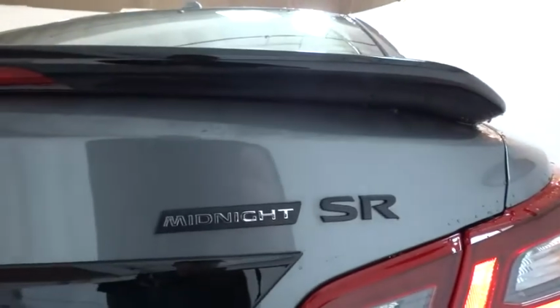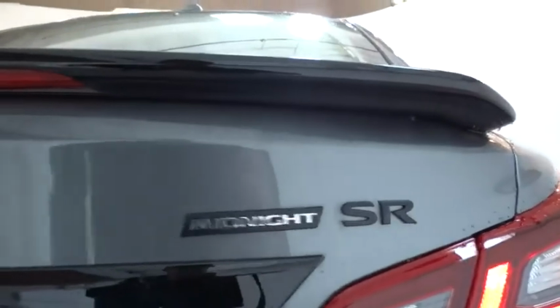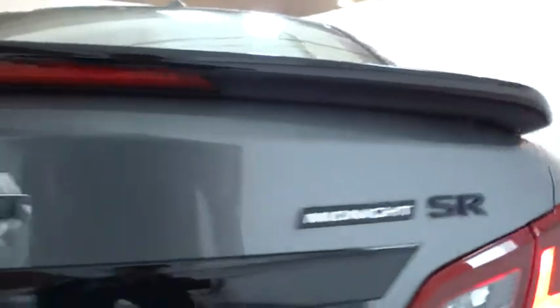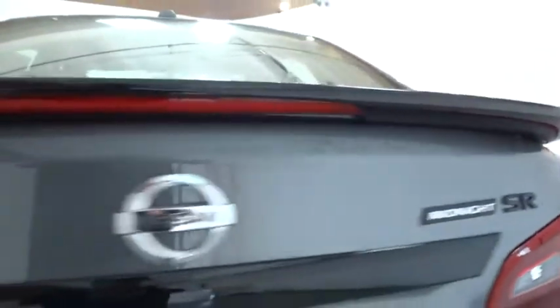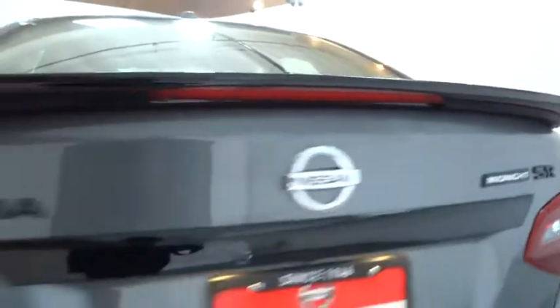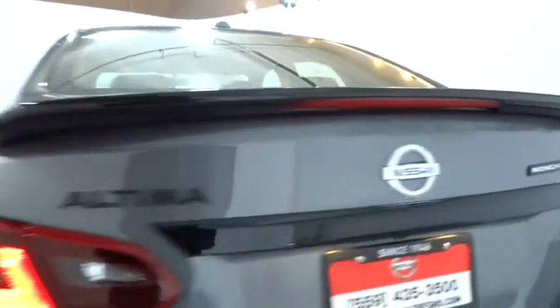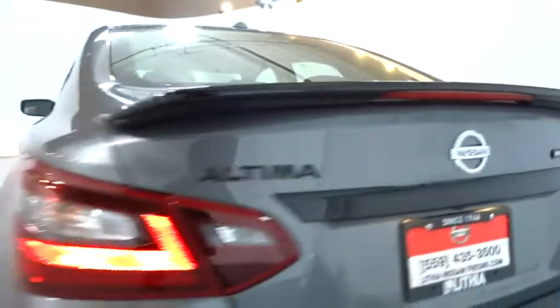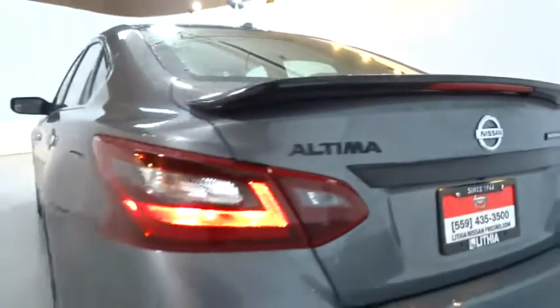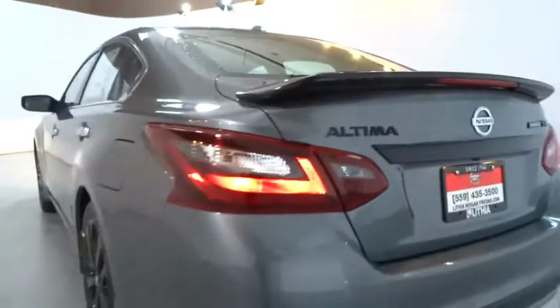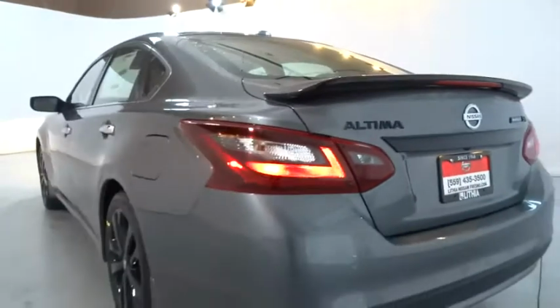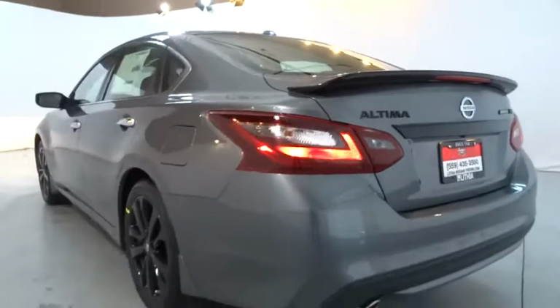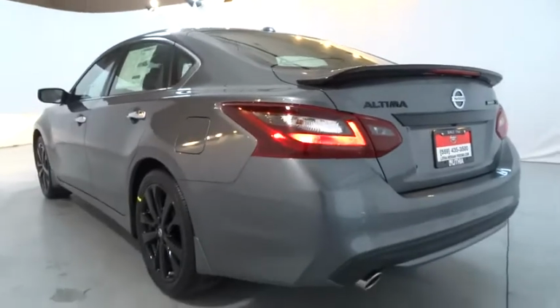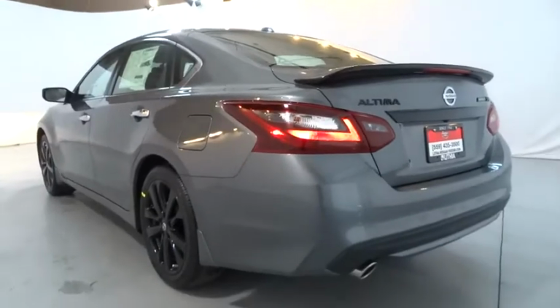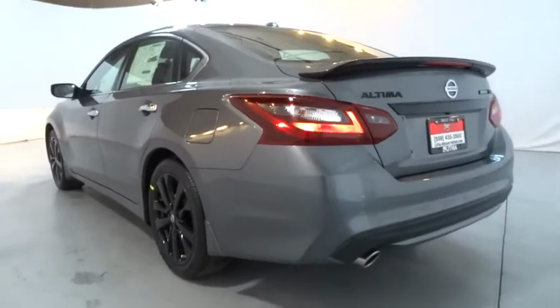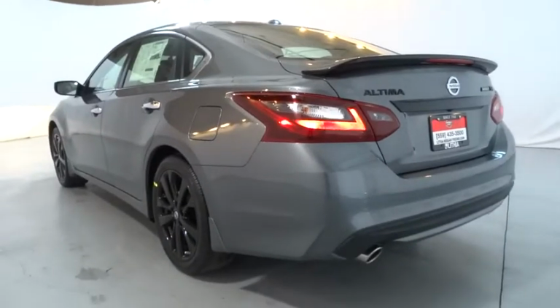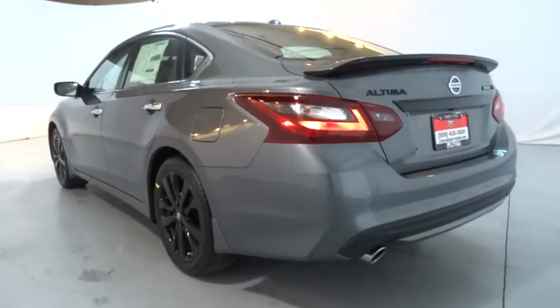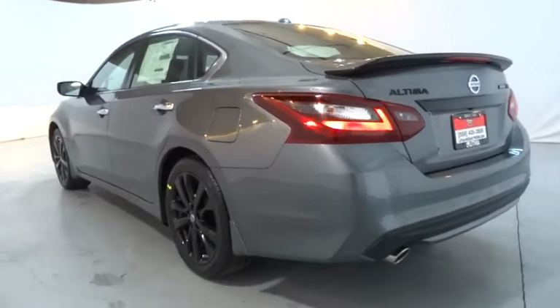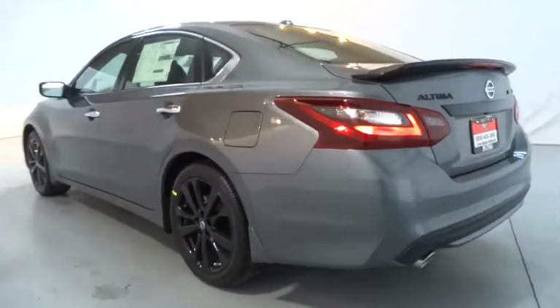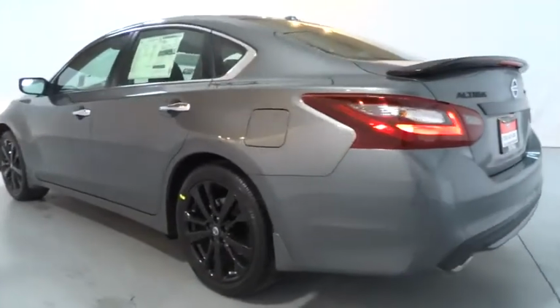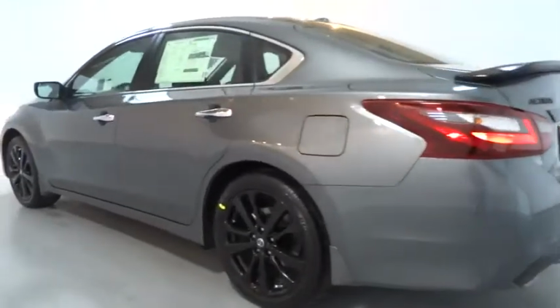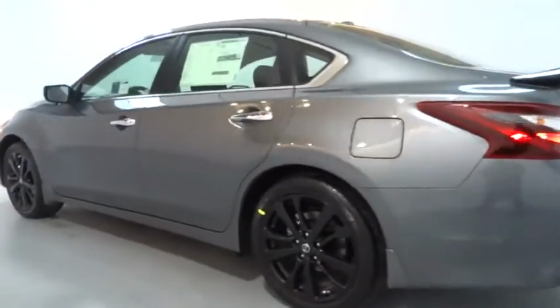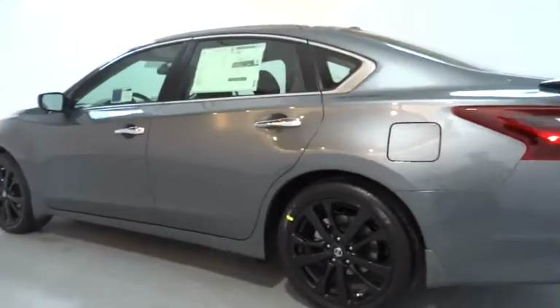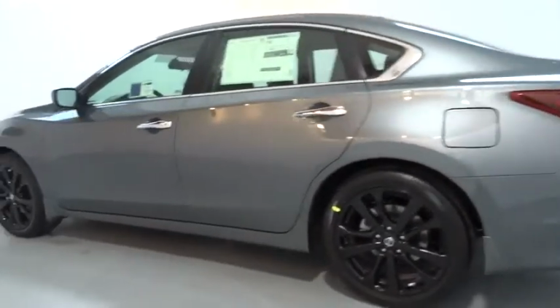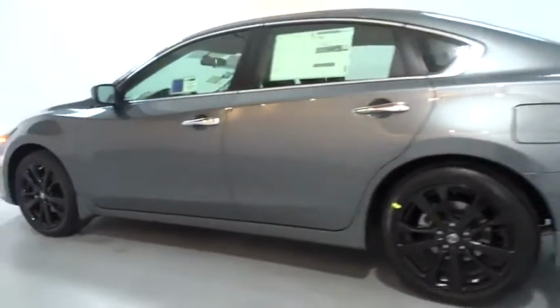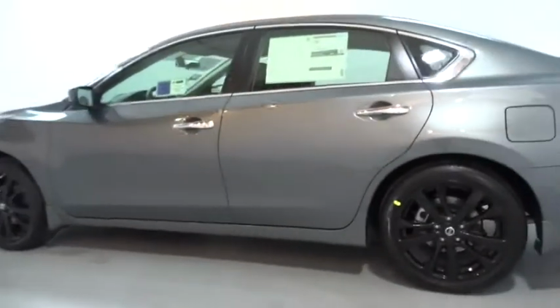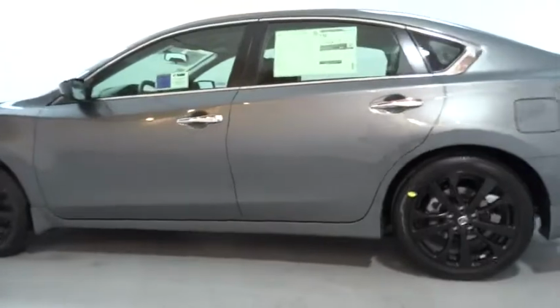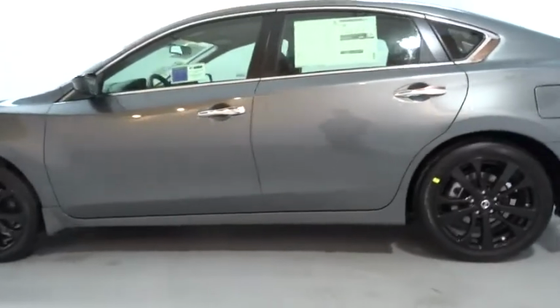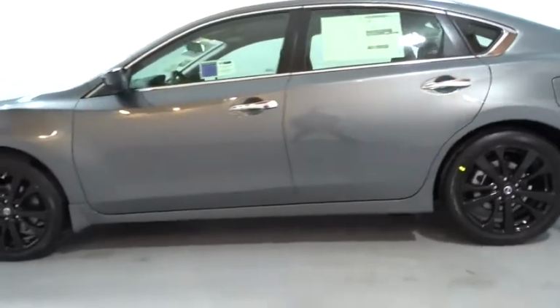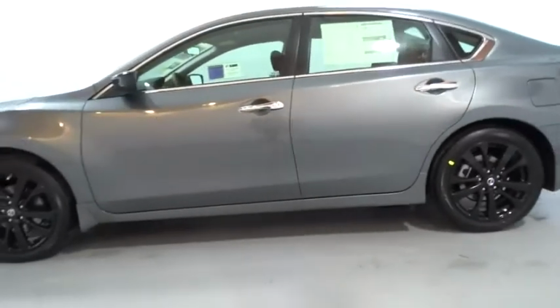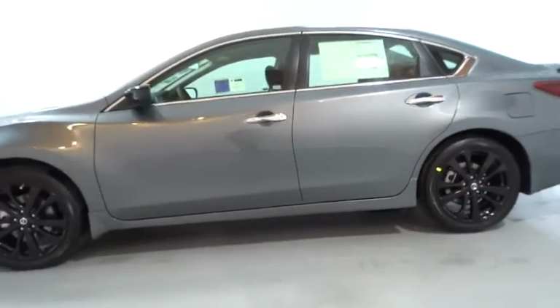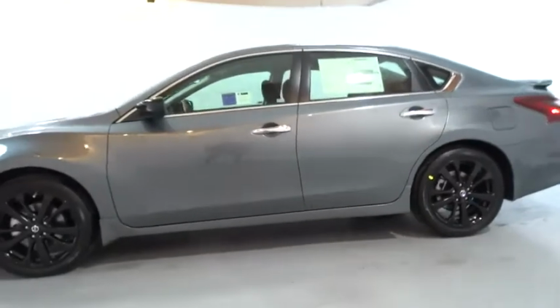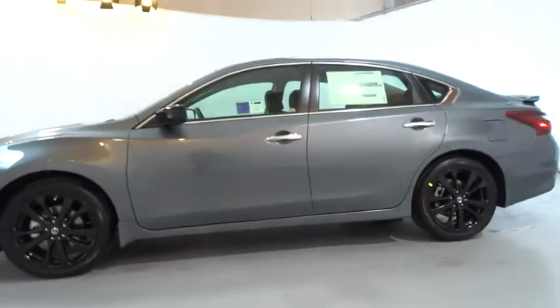Remote engine start, keyless entry, backup camera, navigation system, Bluetooth, leather-wrapped steering wheel, driver lumbar, power steering, adjustable steering wheel, ABS four-wheel.